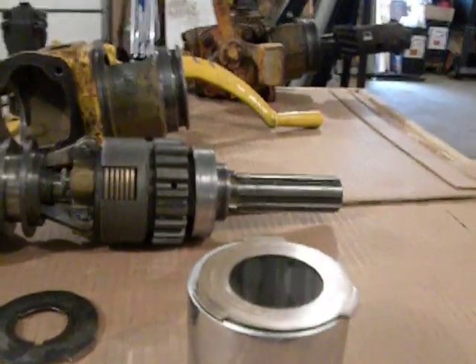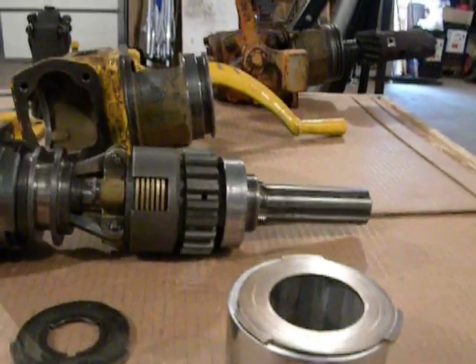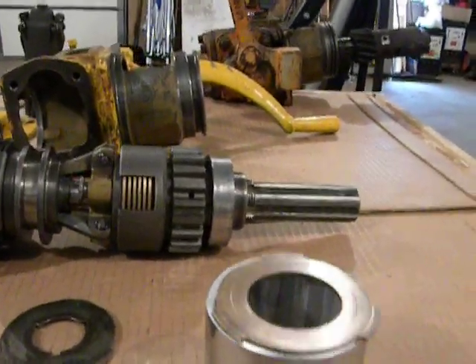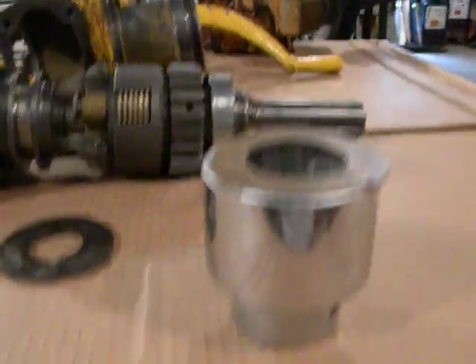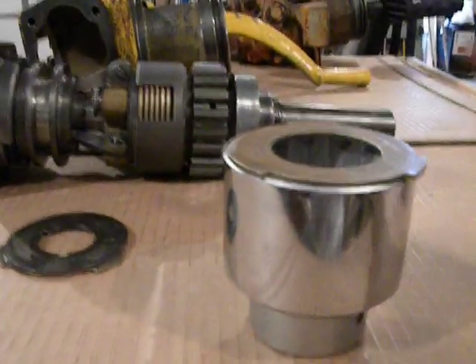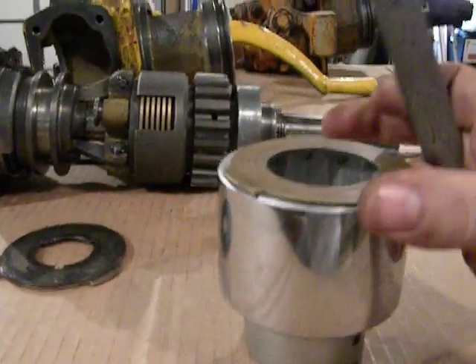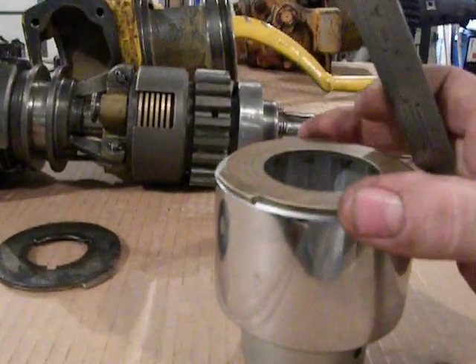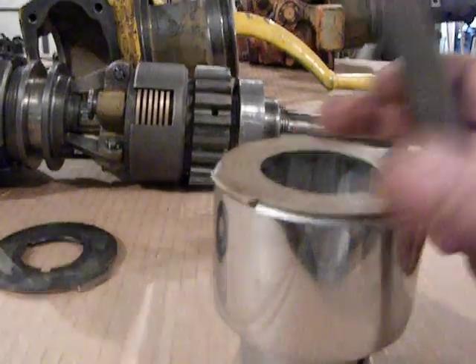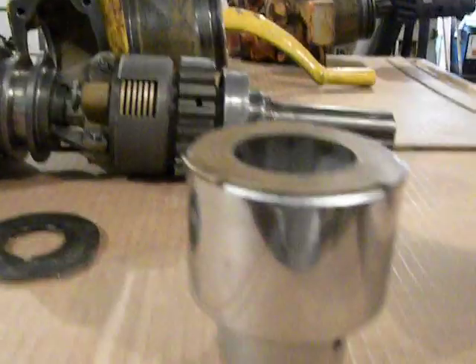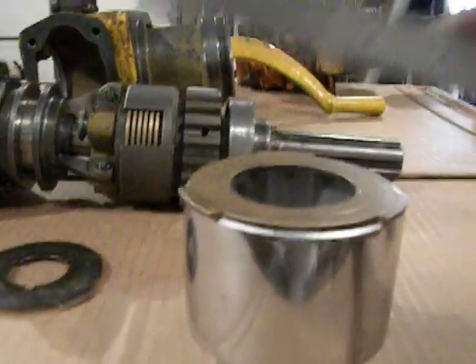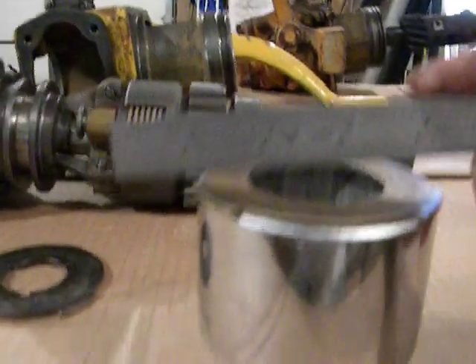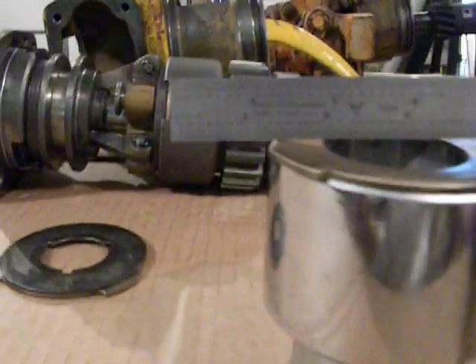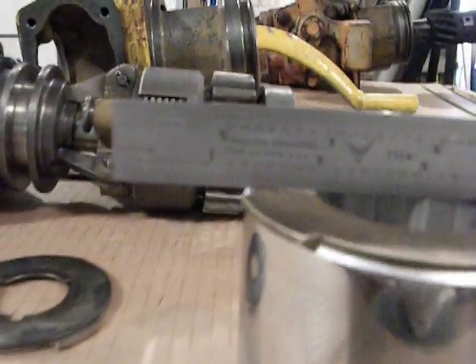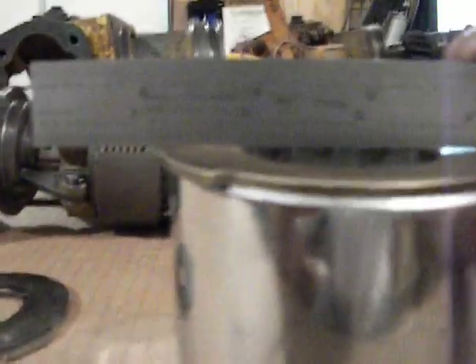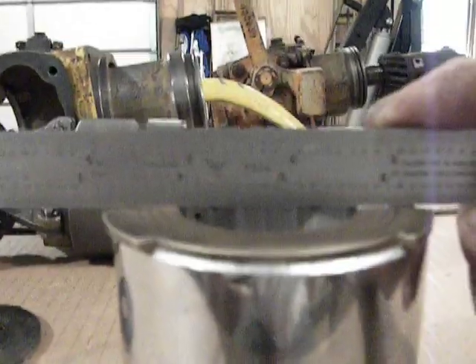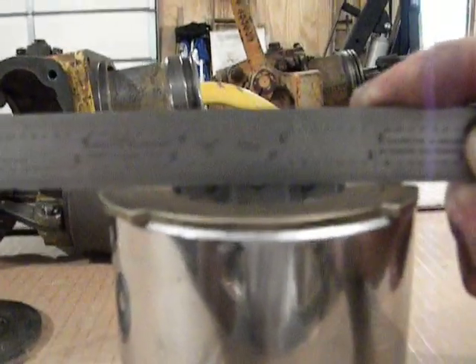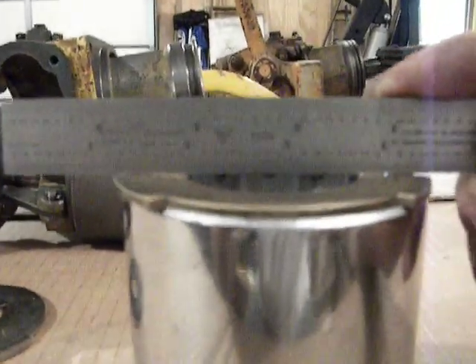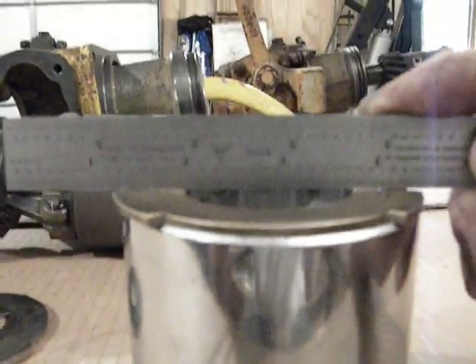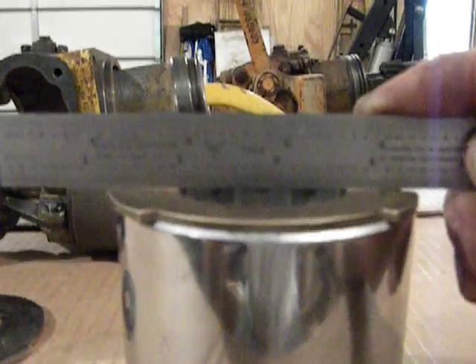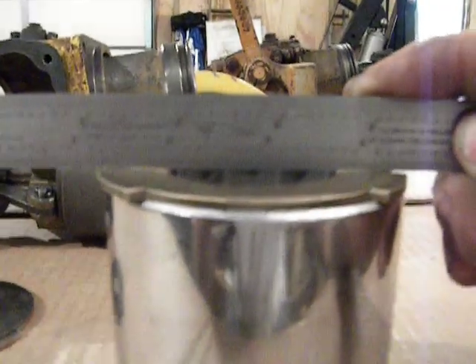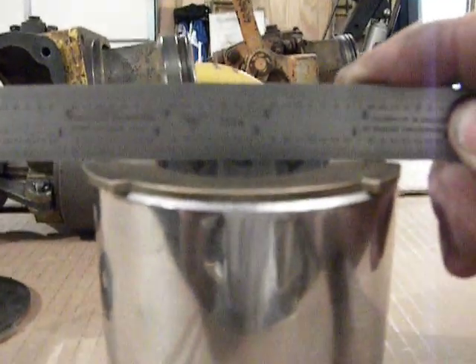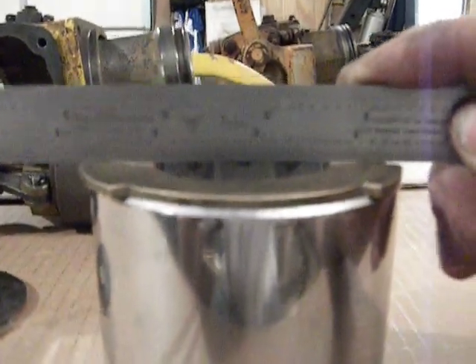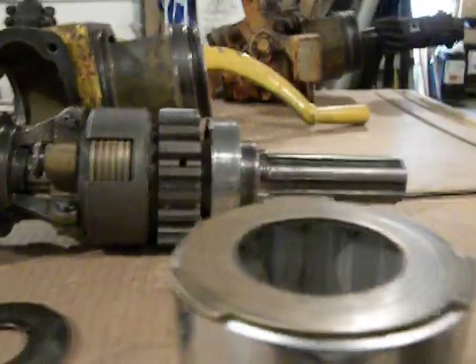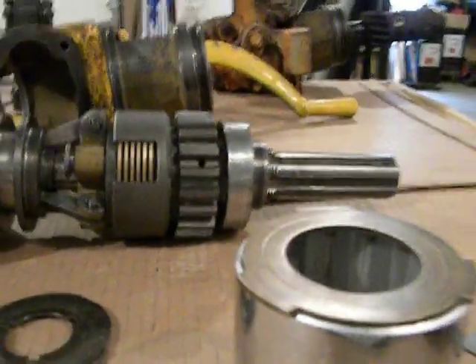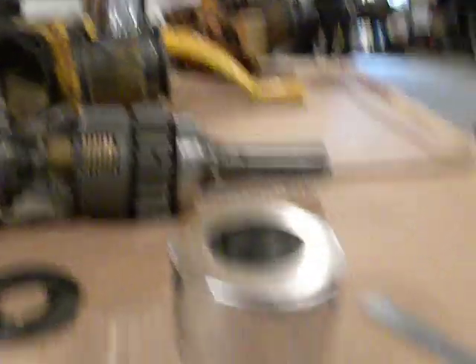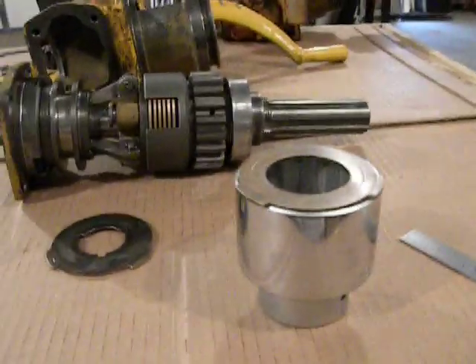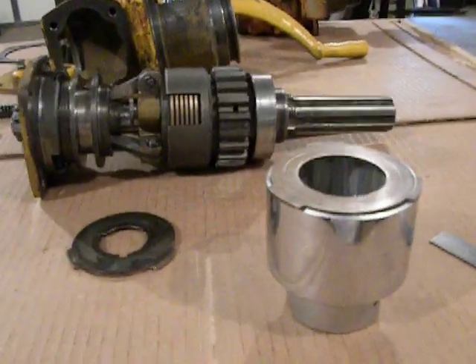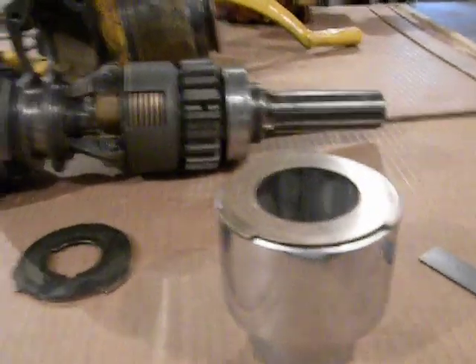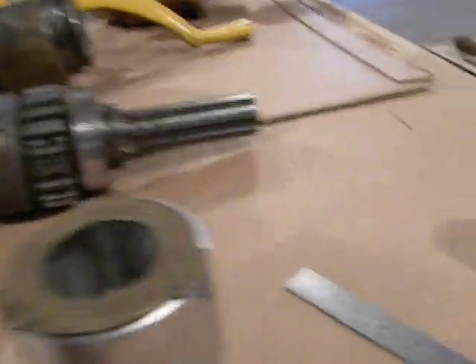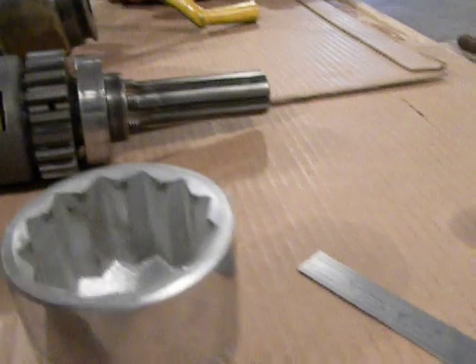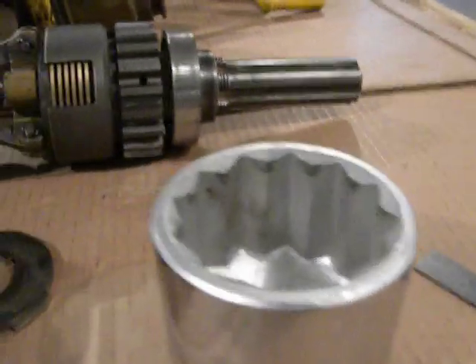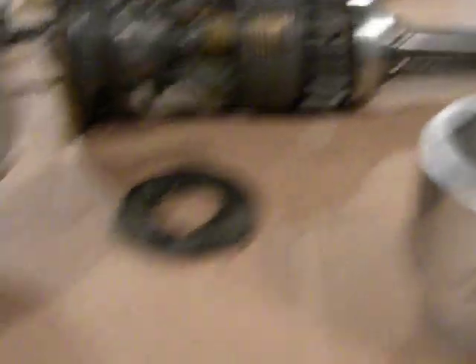Then you want to check the disc with a straight edge. What you're trying to do is put a little bit of a bevel on the disc — about like you see there, about 20 thousandths, maybe a little more. Do that to all the bronze discs, and leave the steel discs flat.